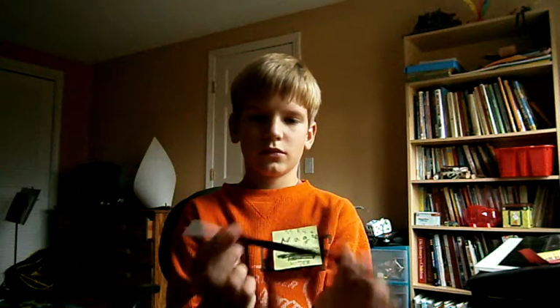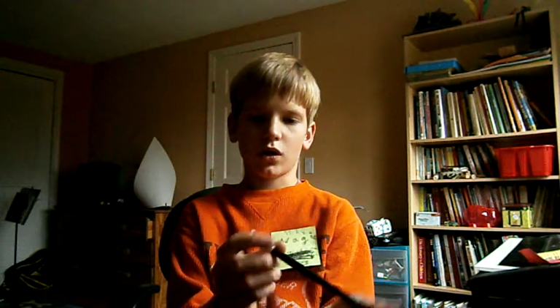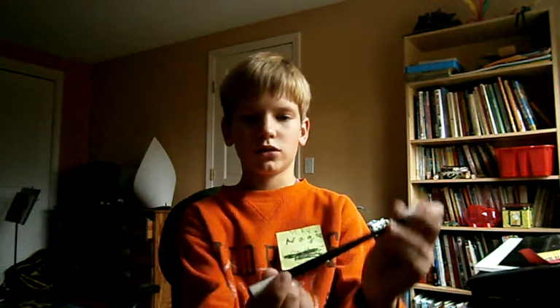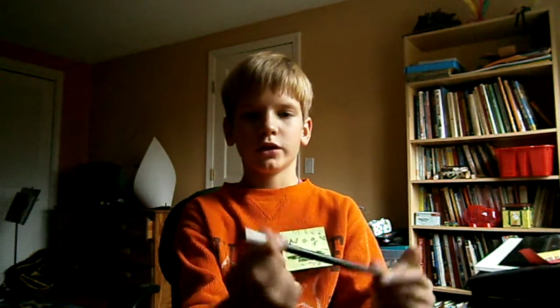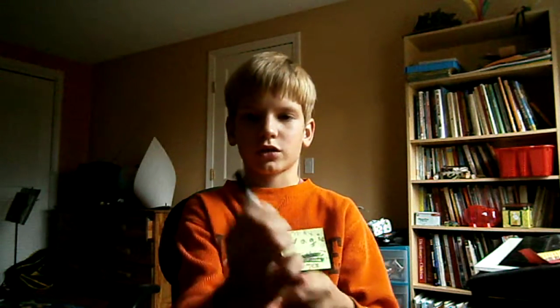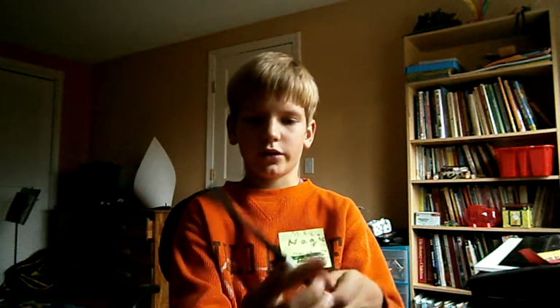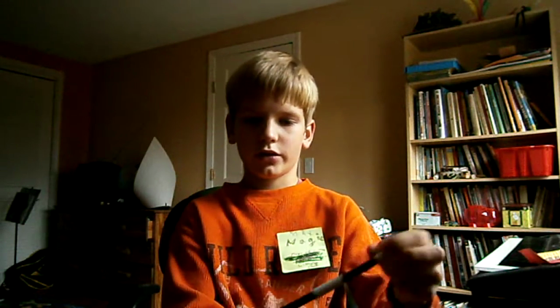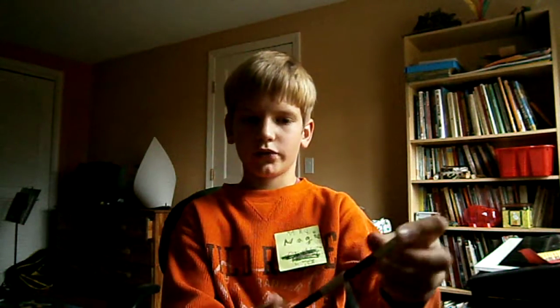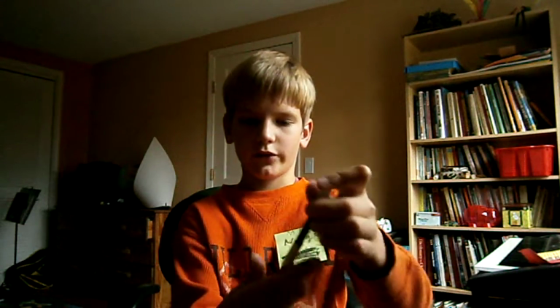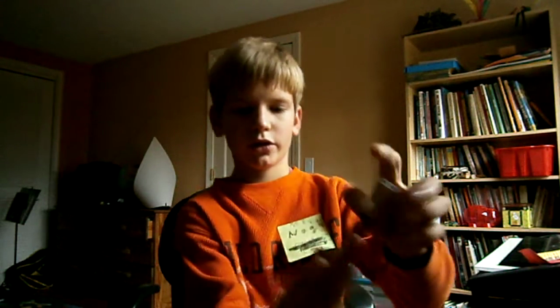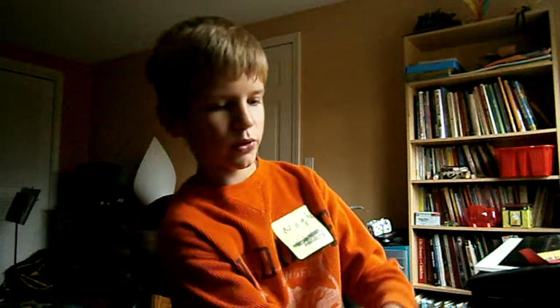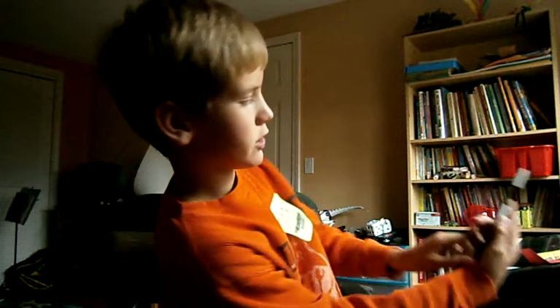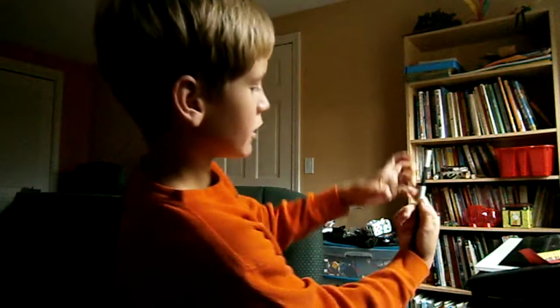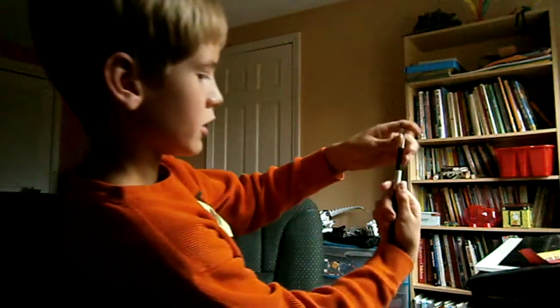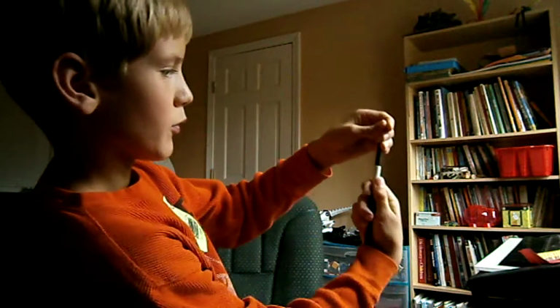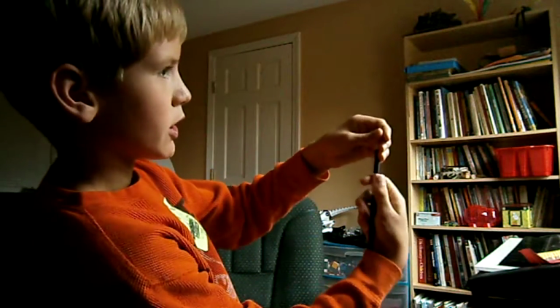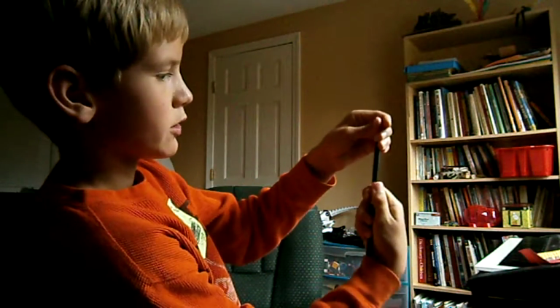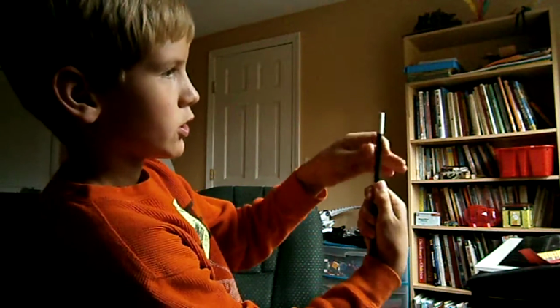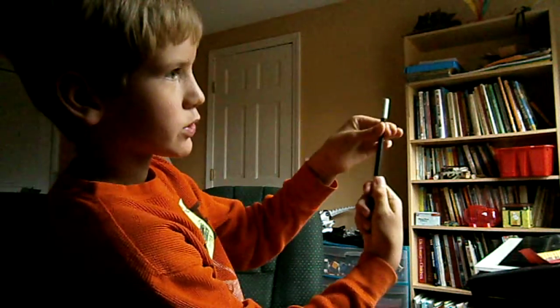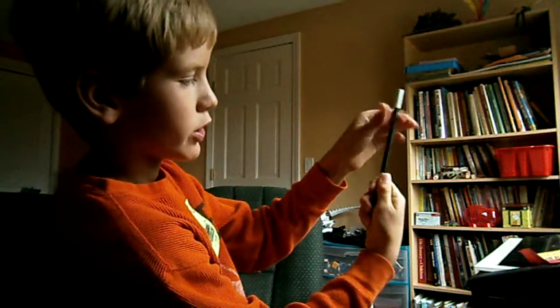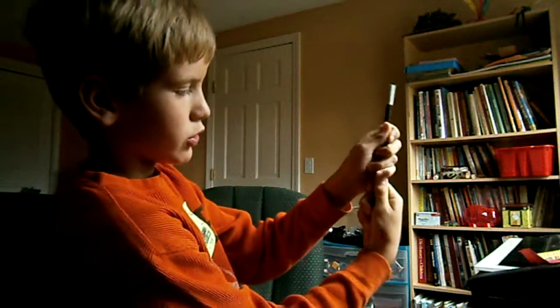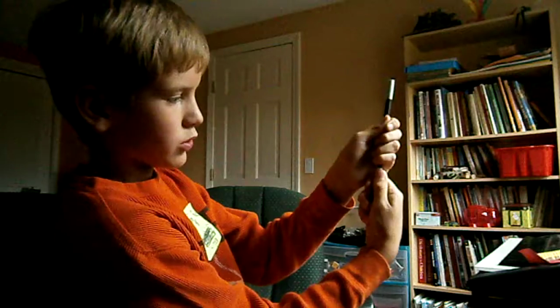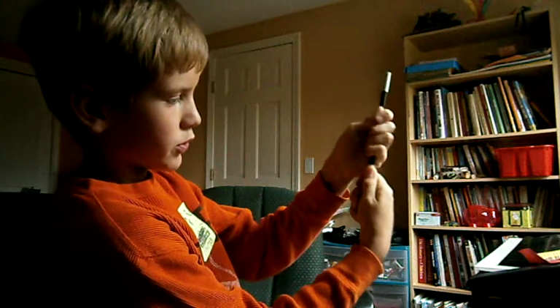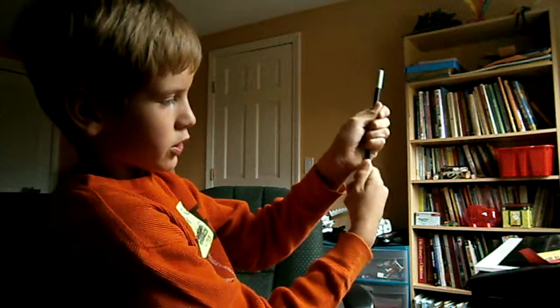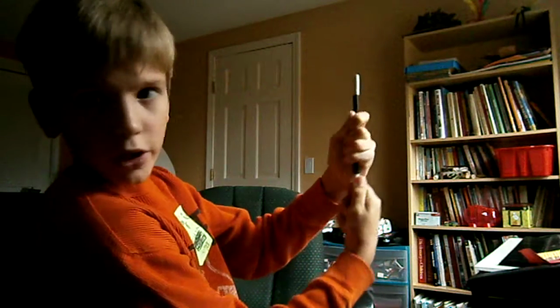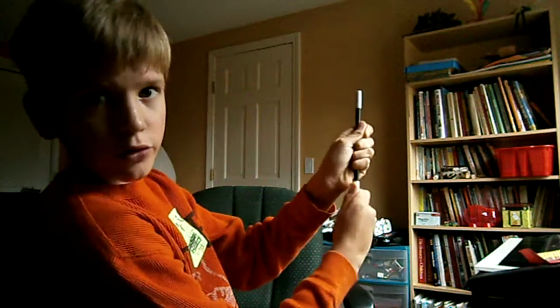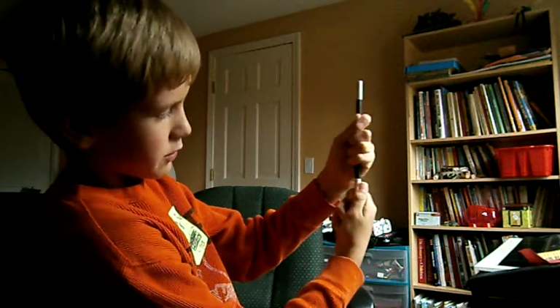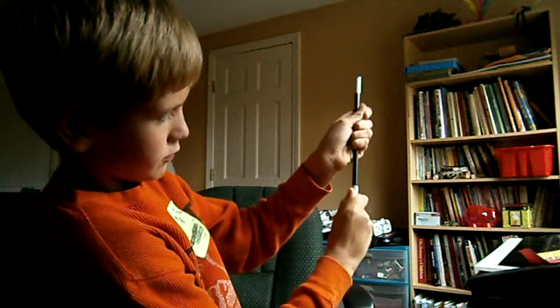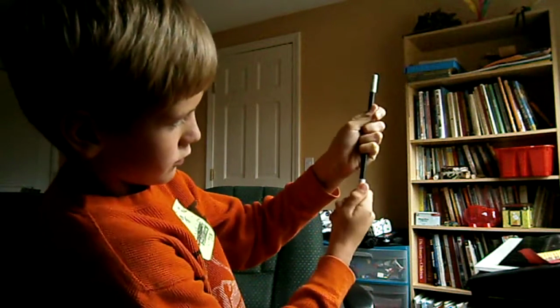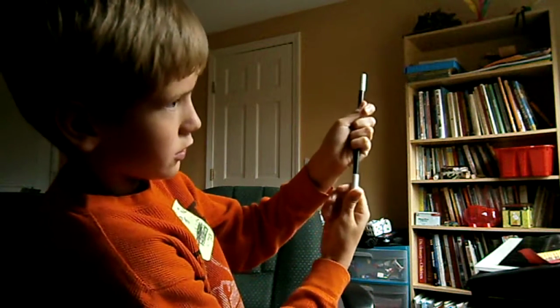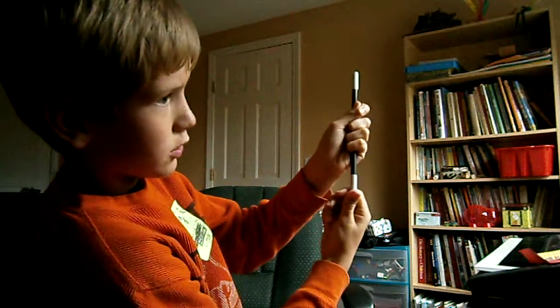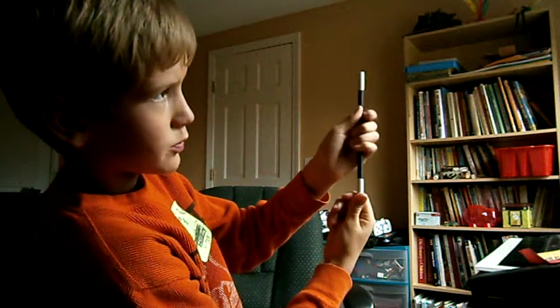It's a wand. This goes down here, and you've got everything. You put this in your sleeve. You go behind, make up a story, and you pull it up. And you've got... it's magic.